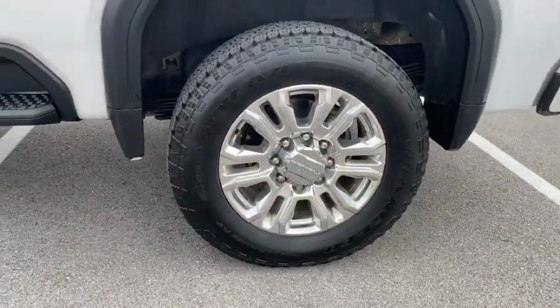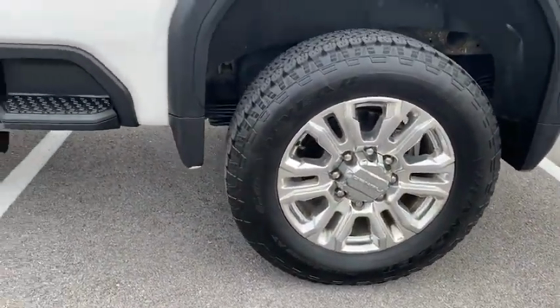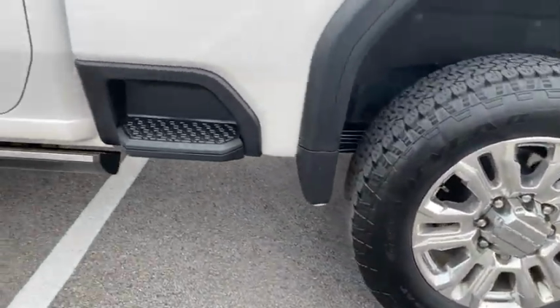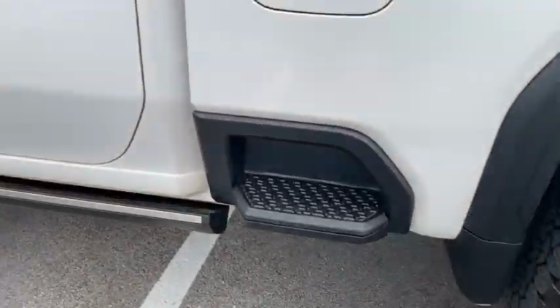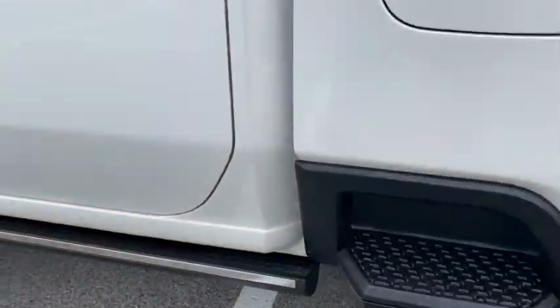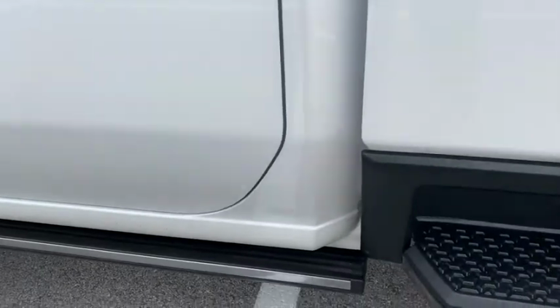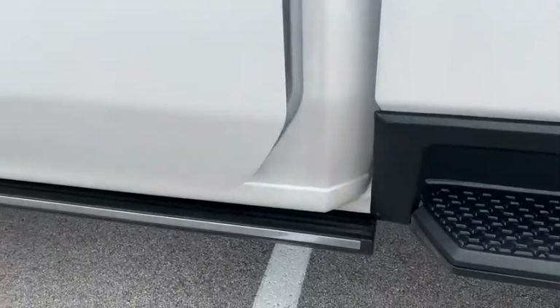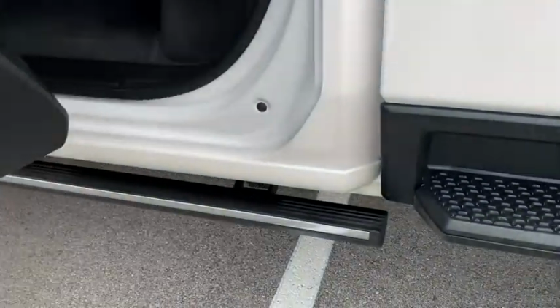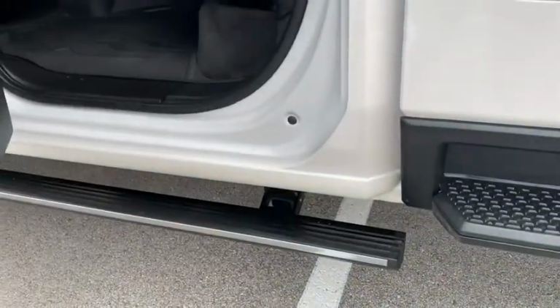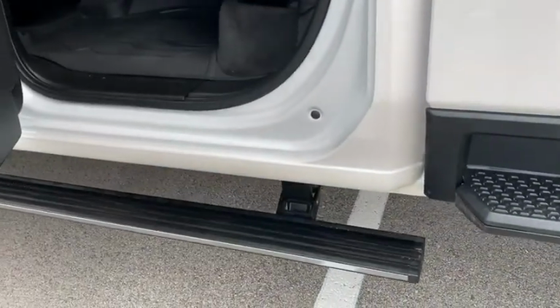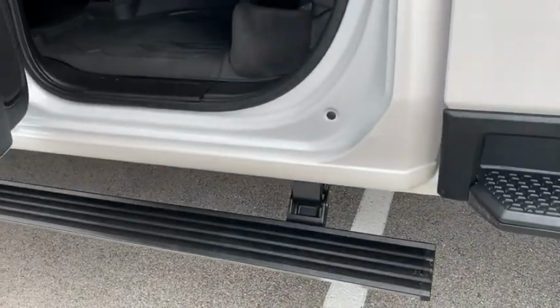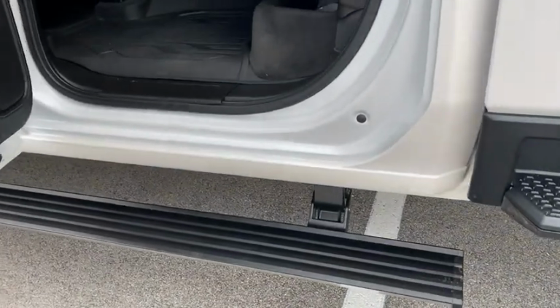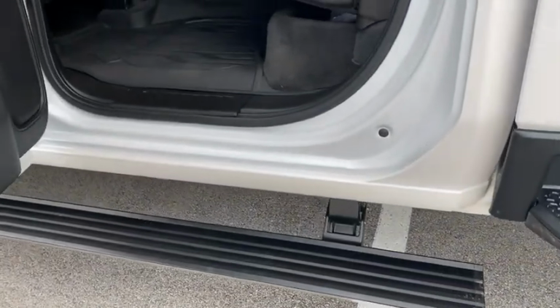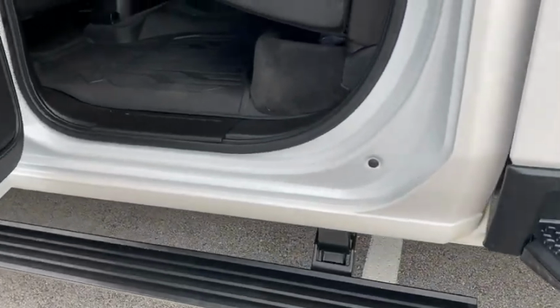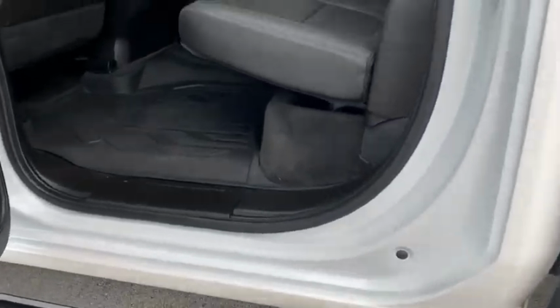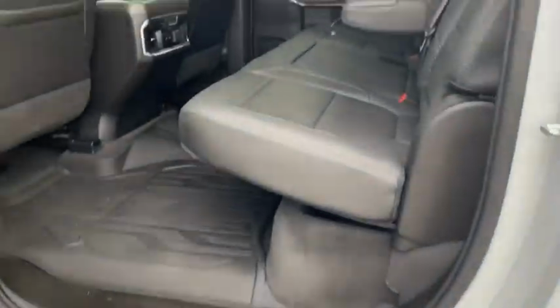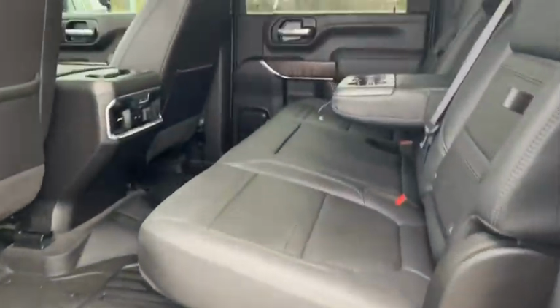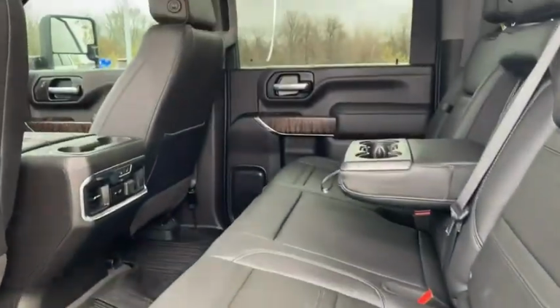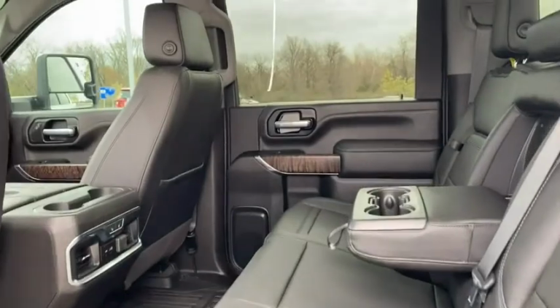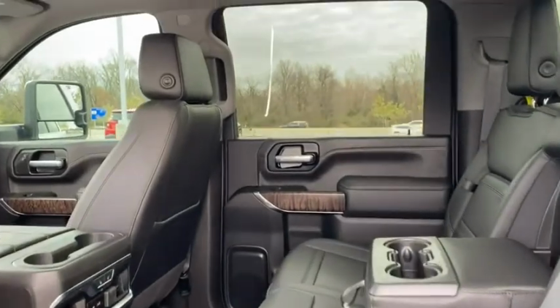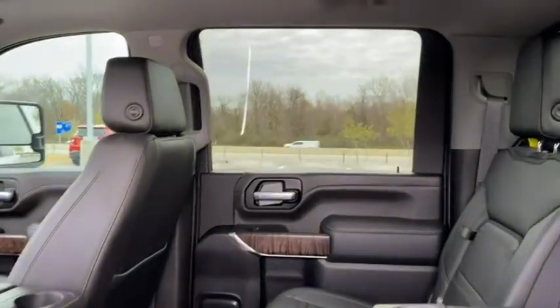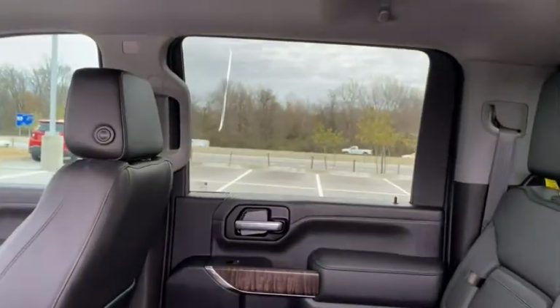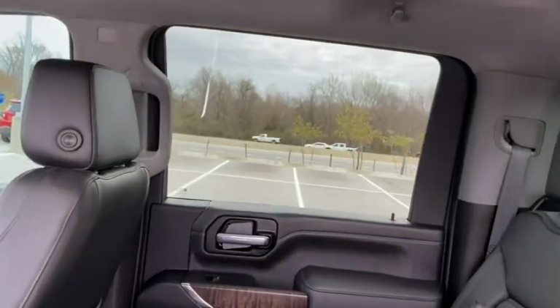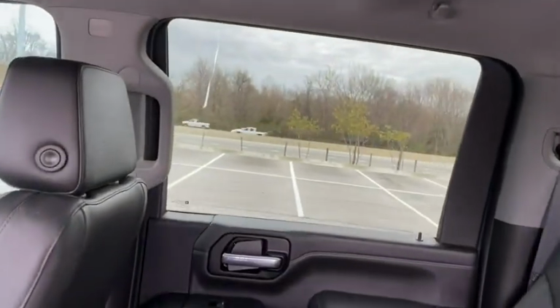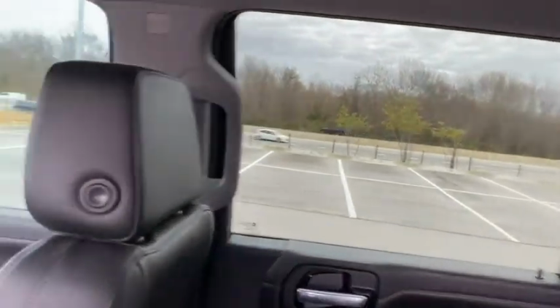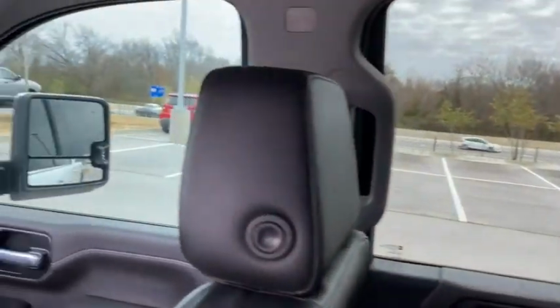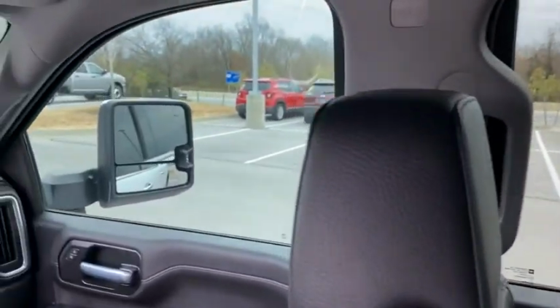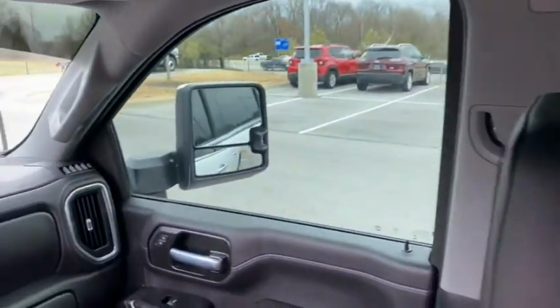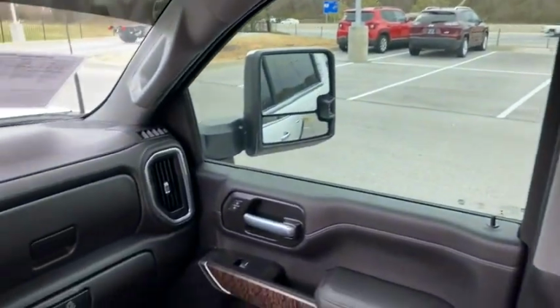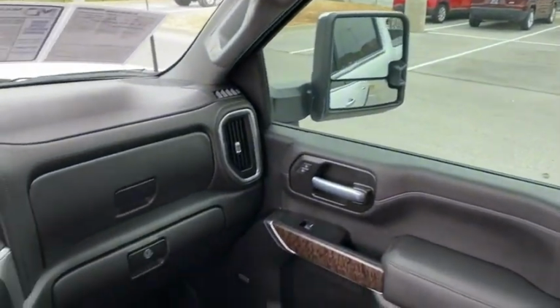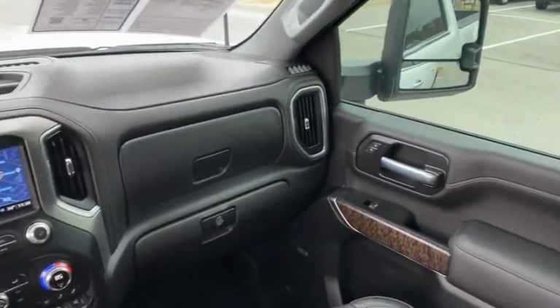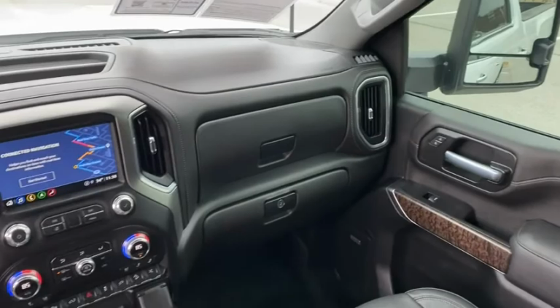Four-wheel disc brakes, universal garage door opener, fog lights, heated front seats, heated steering wheel, electronic stability control, compass, power windows, power door locks, rear window defroster.